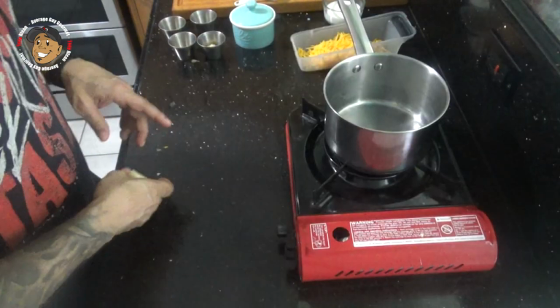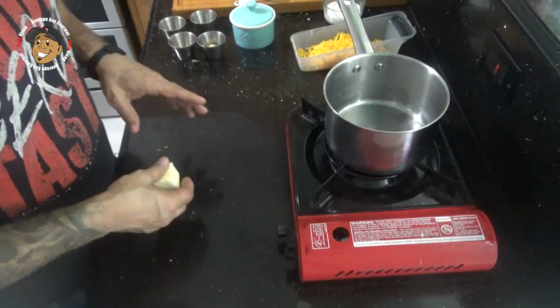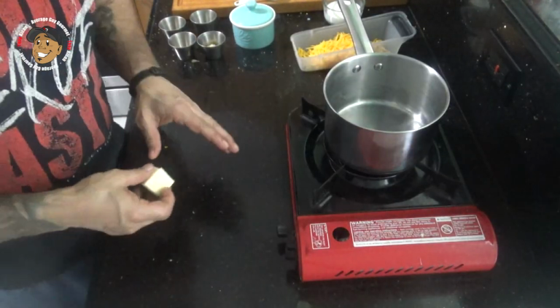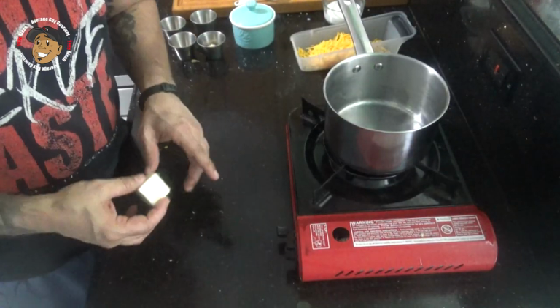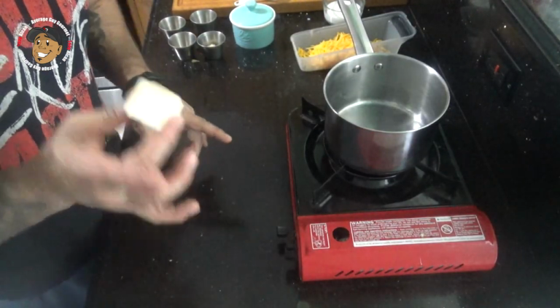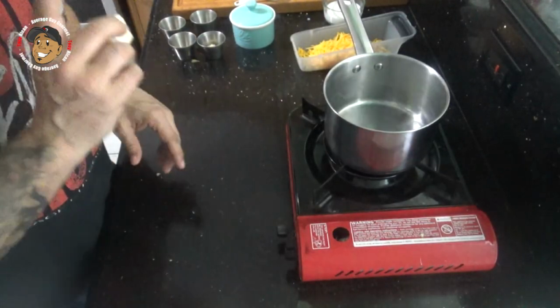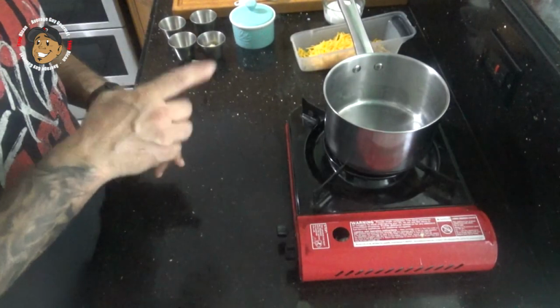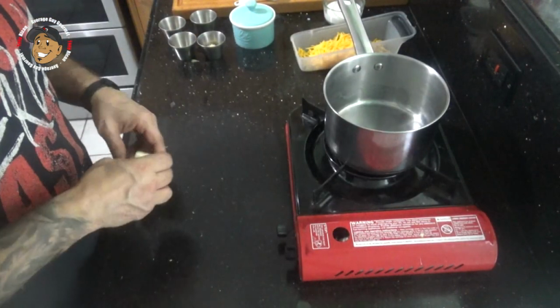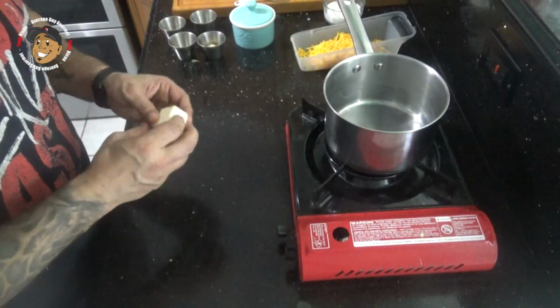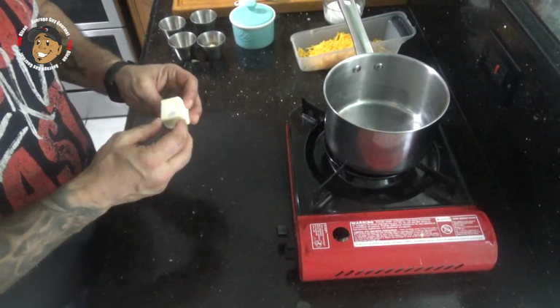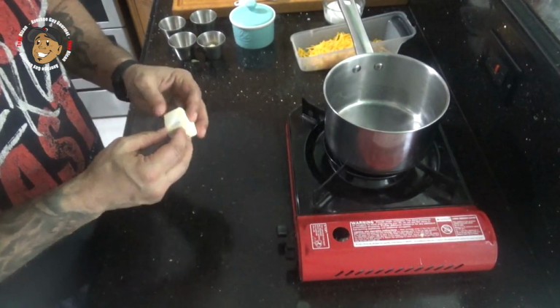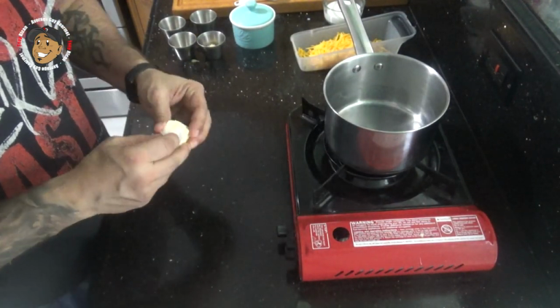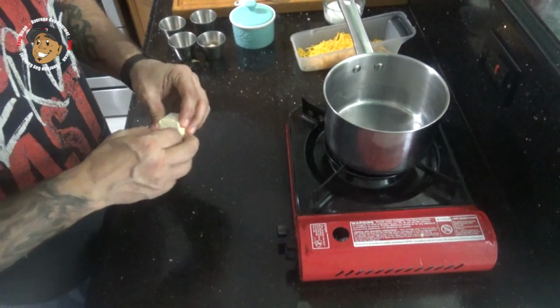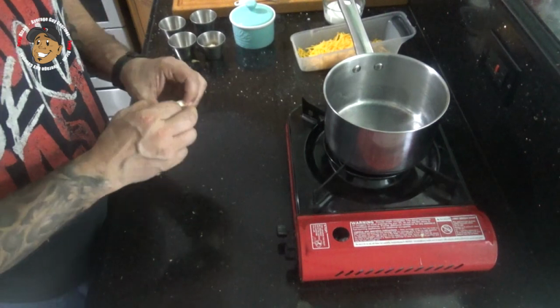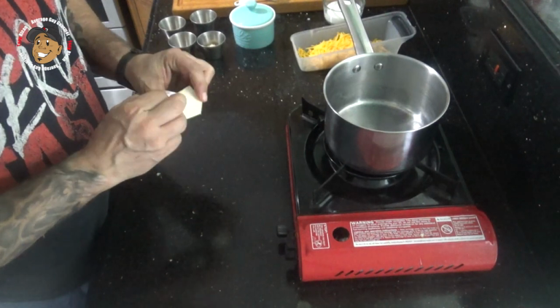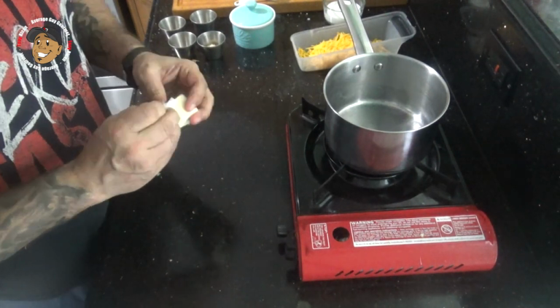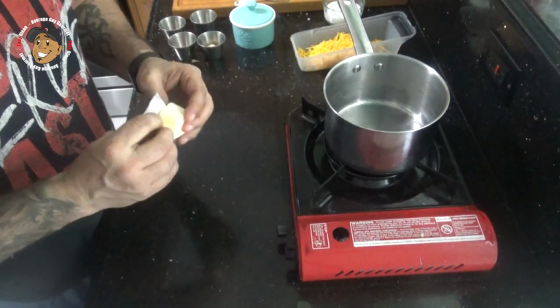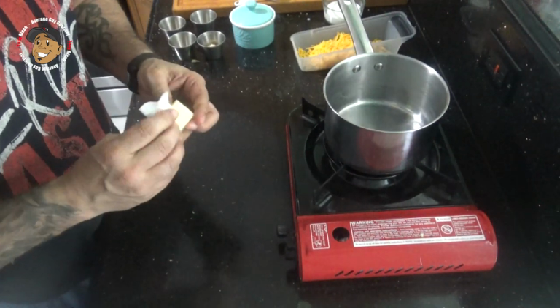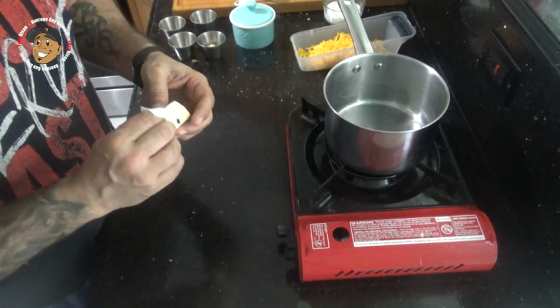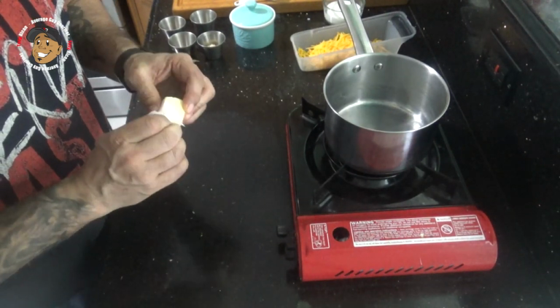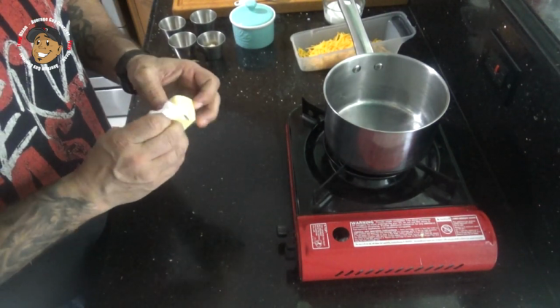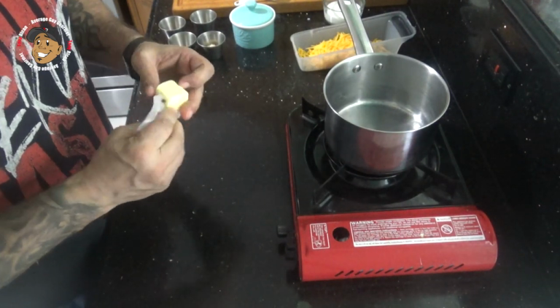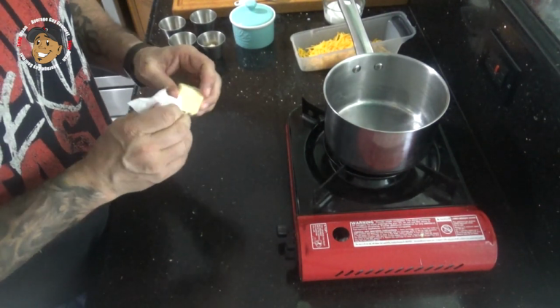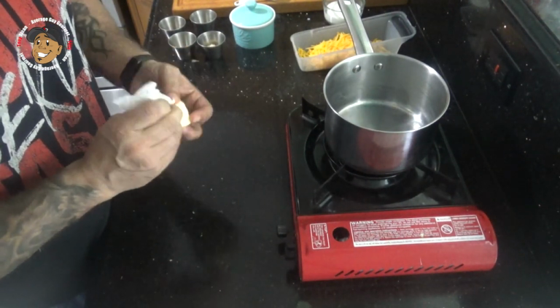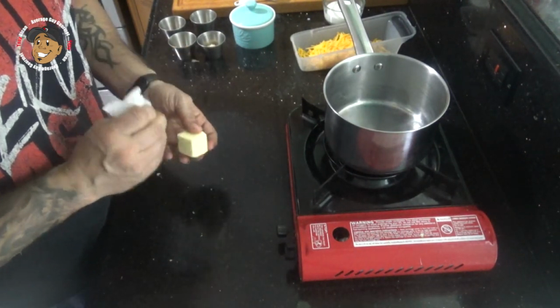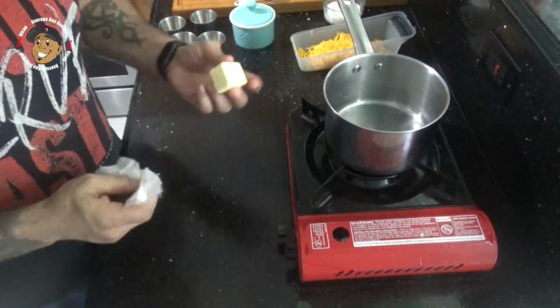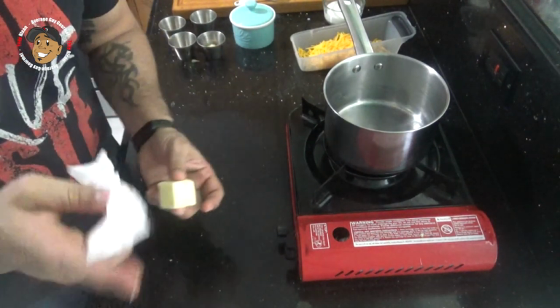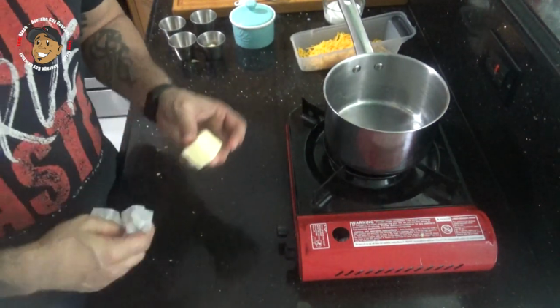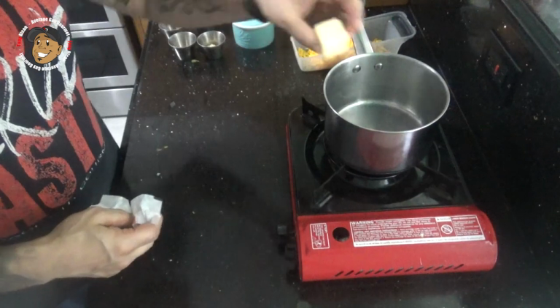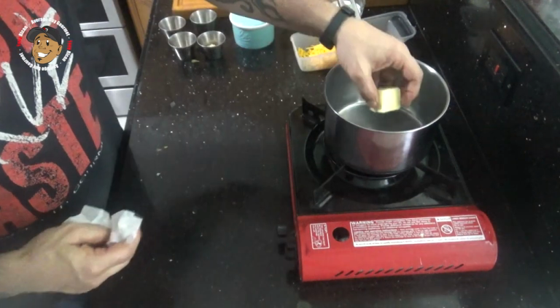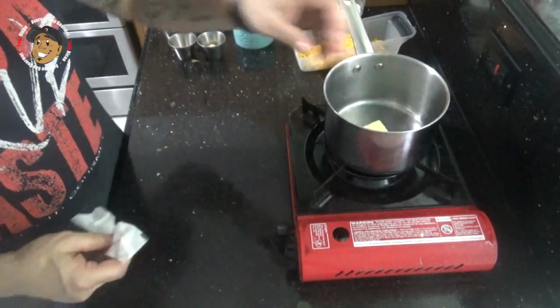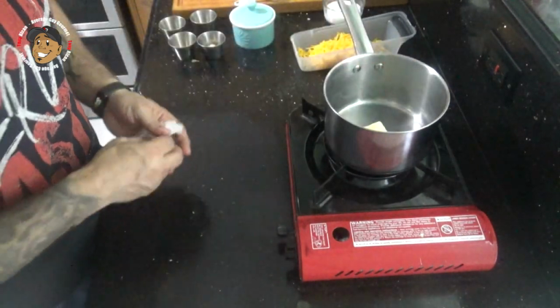While that simmers, I'm gonna go ahead and start my beer cheese. For this I melt down a little bit of butter, and once that's melted down I'll go ahead and whisk in my flour and let that cook for about a minute or so.